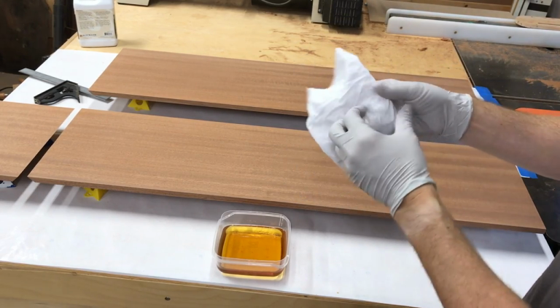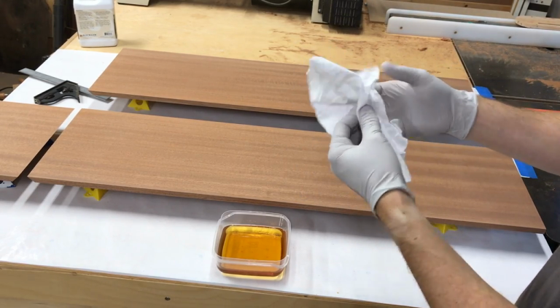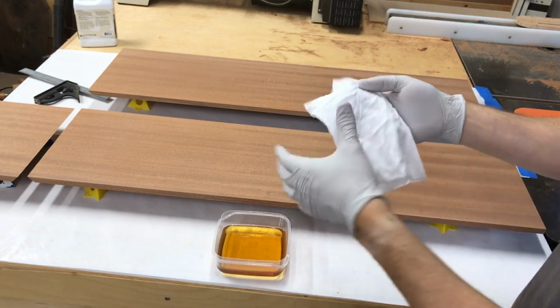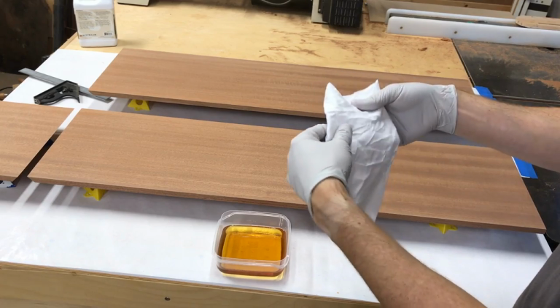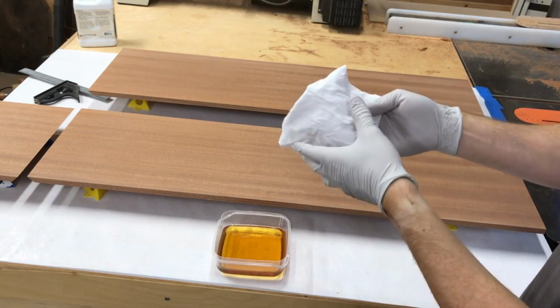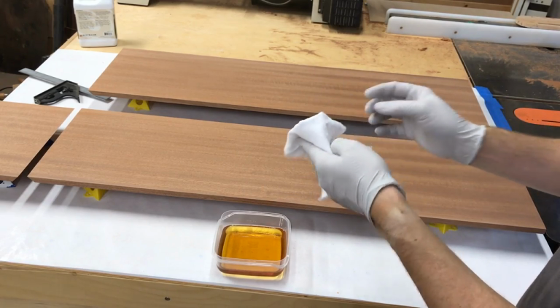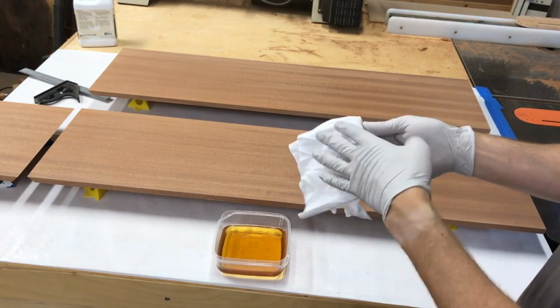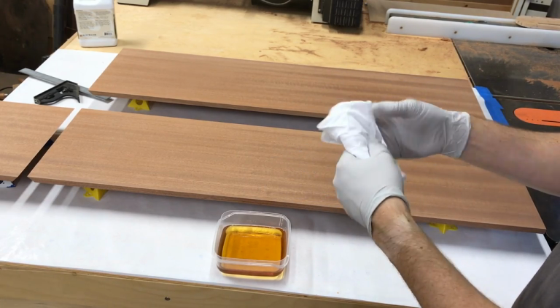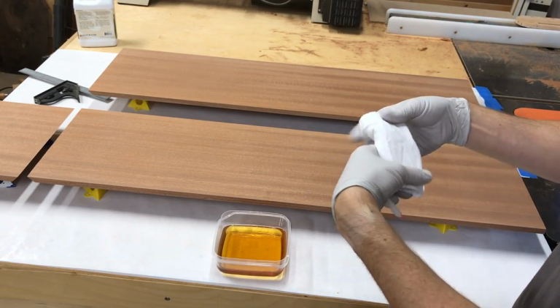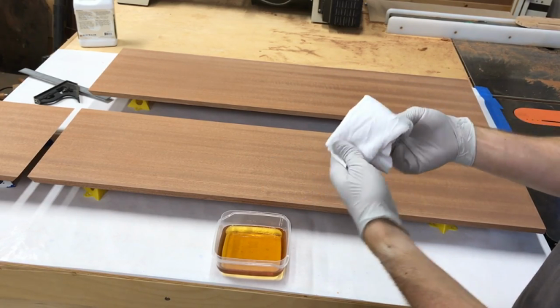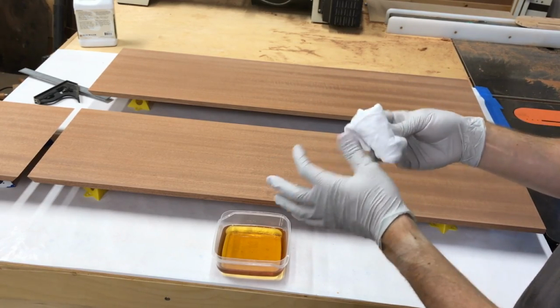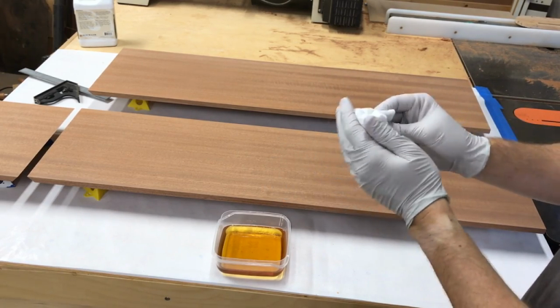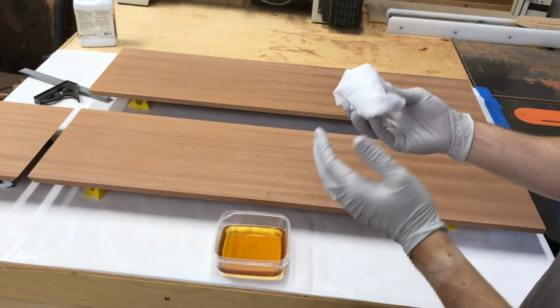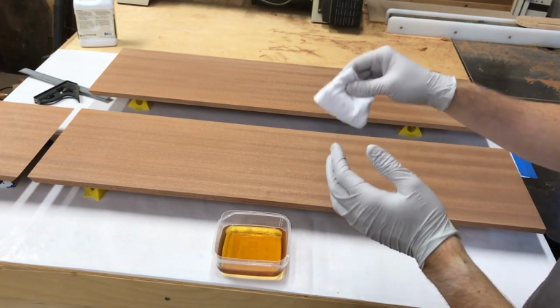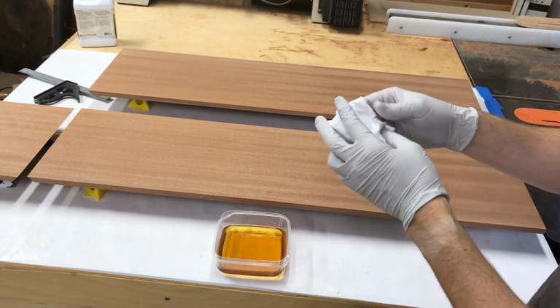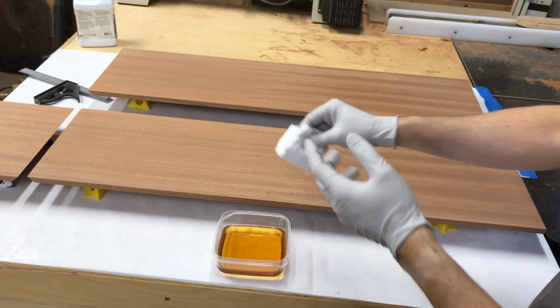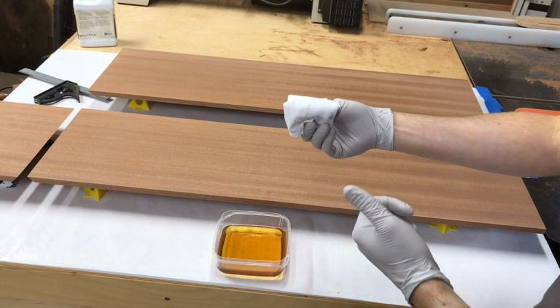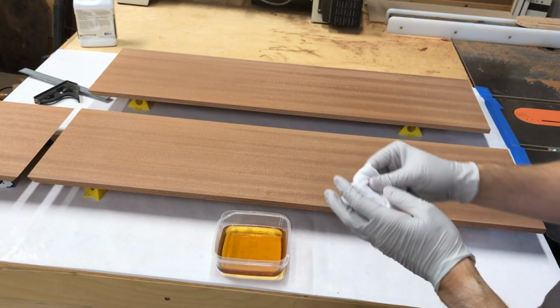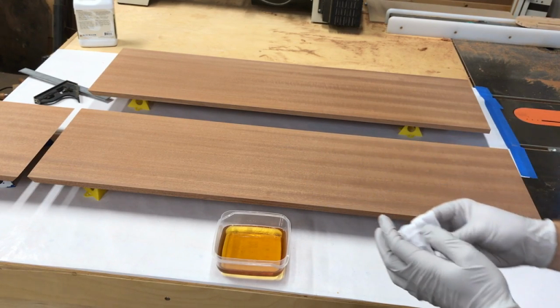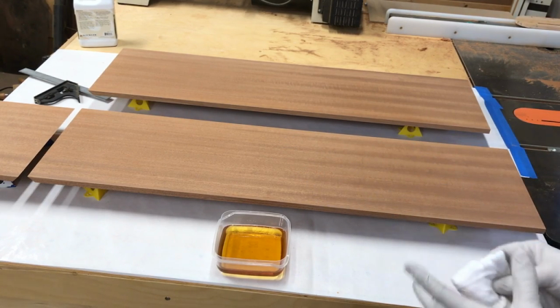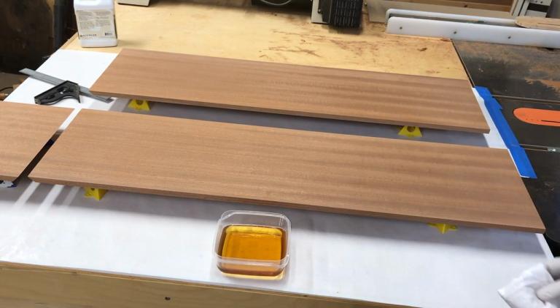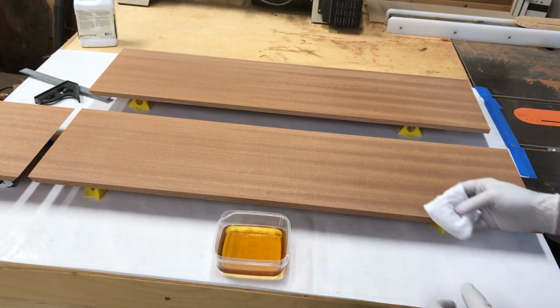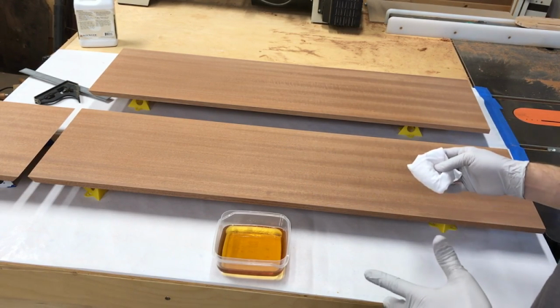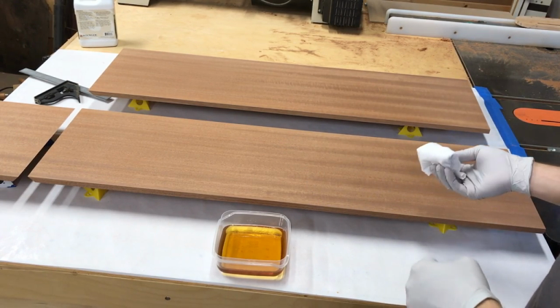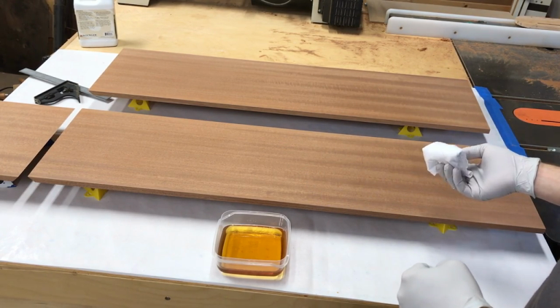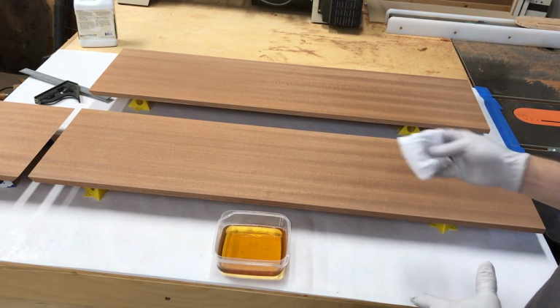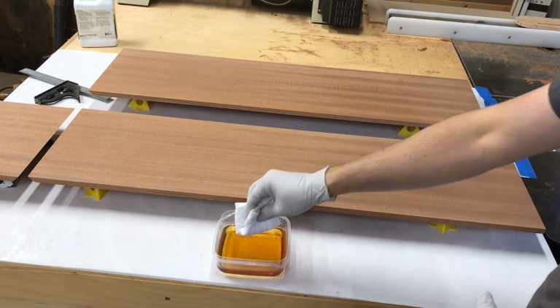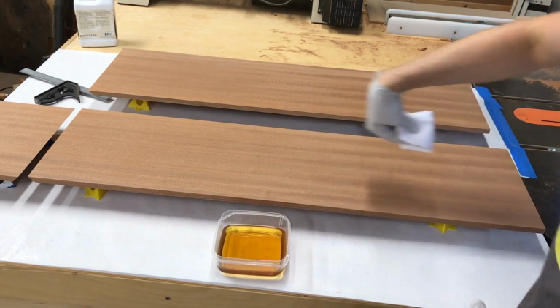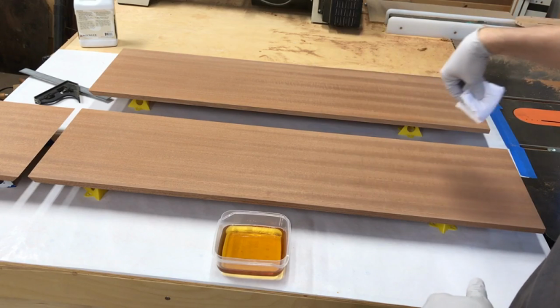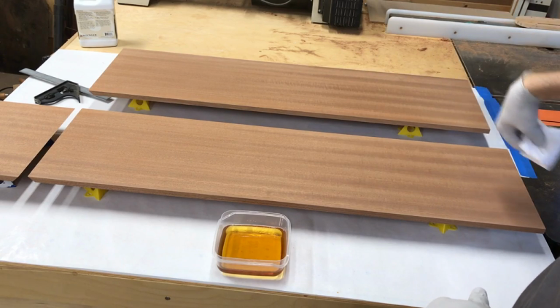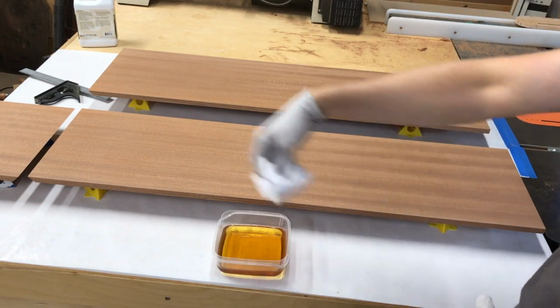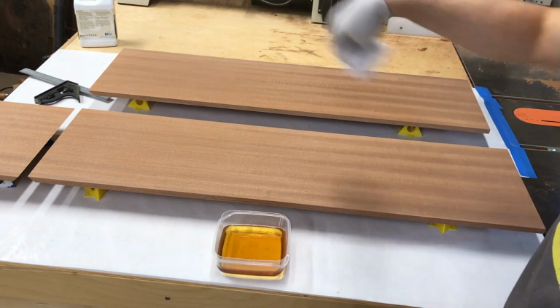Just get yourself a little square, fold it up a couple times to give yourself a nice little applicator pad. All we're going to do is dip this in, wipe it on, and do the whole piece.